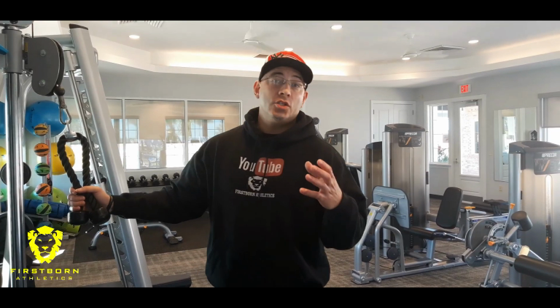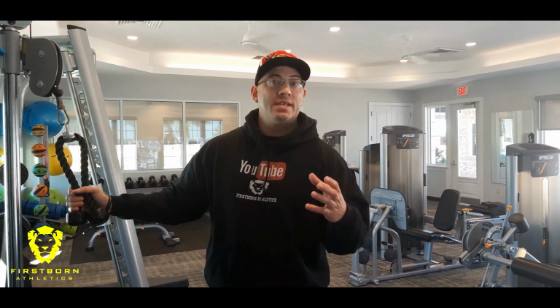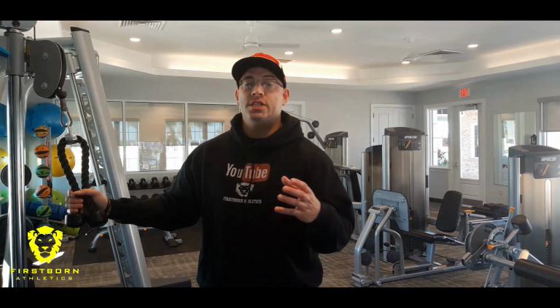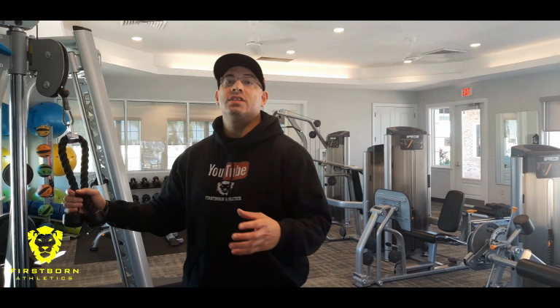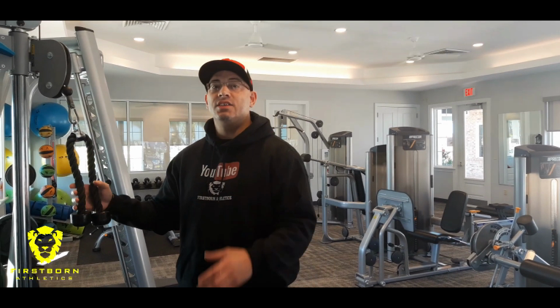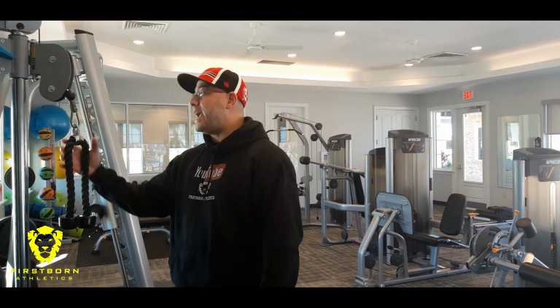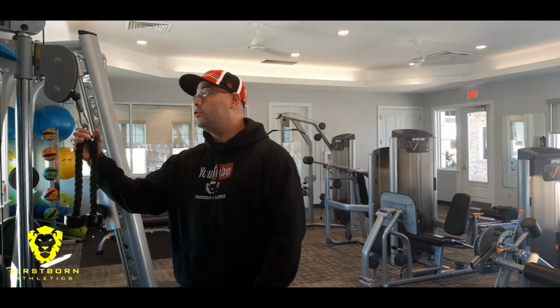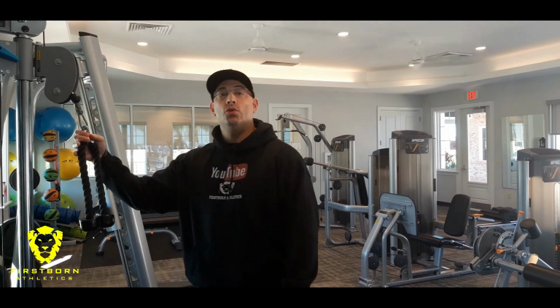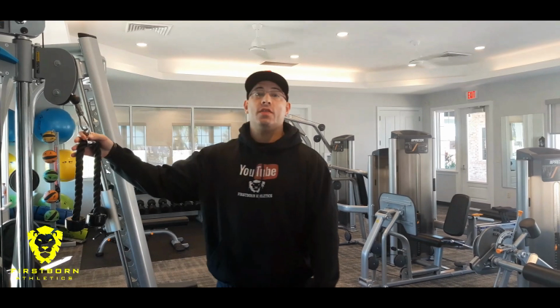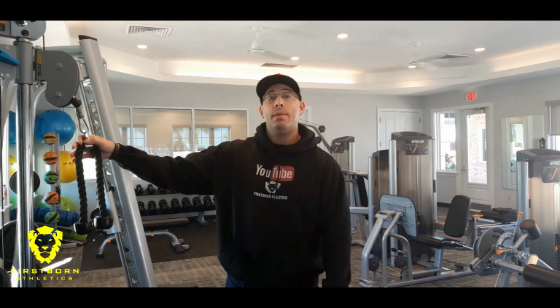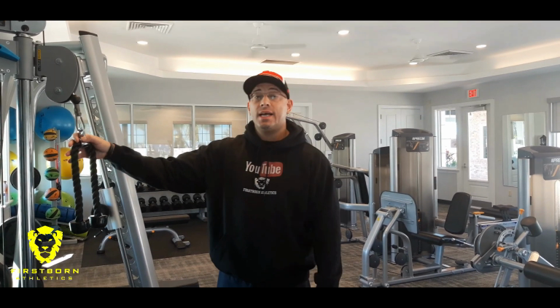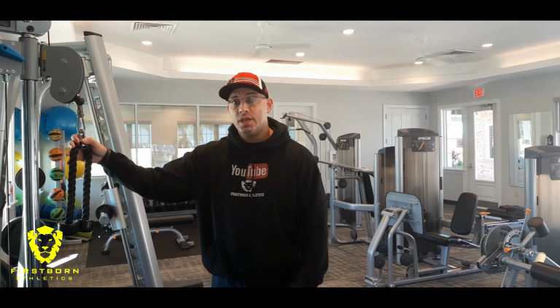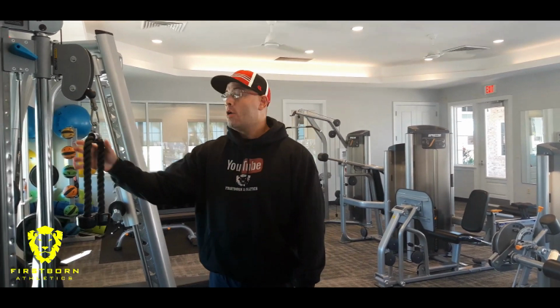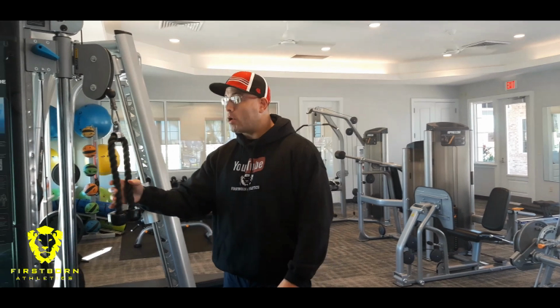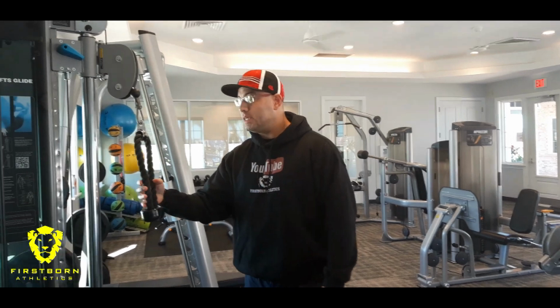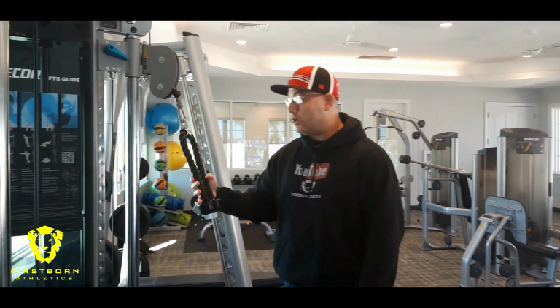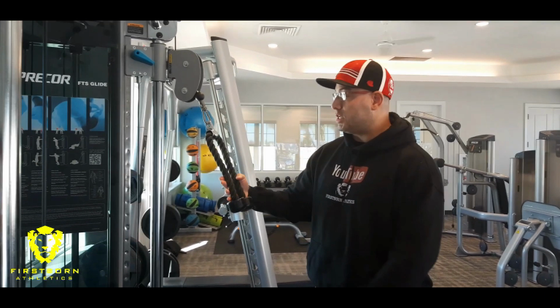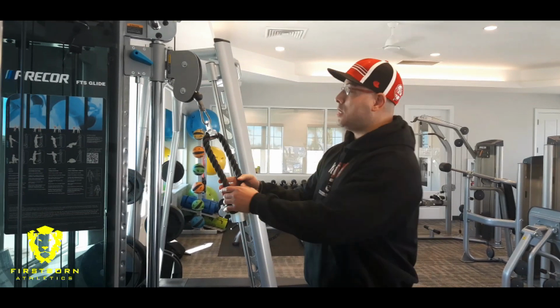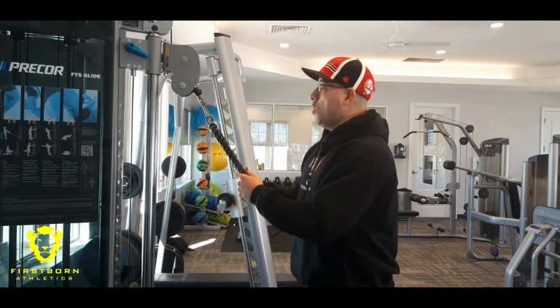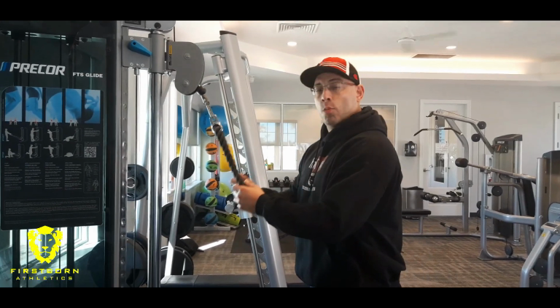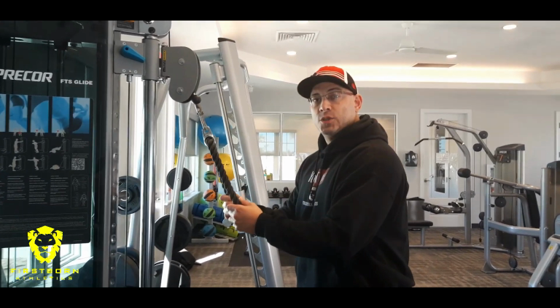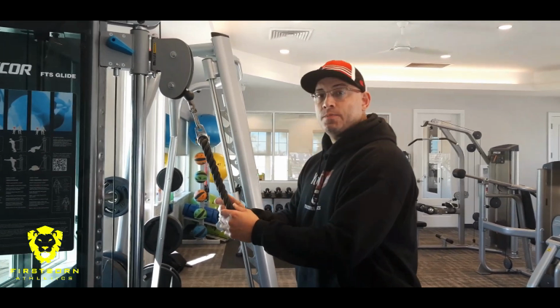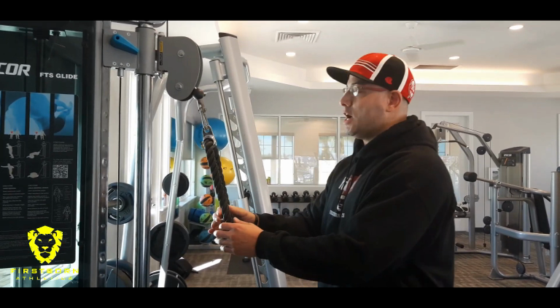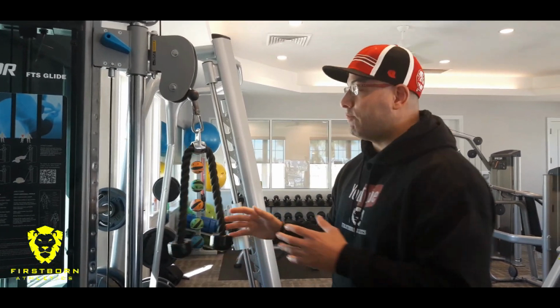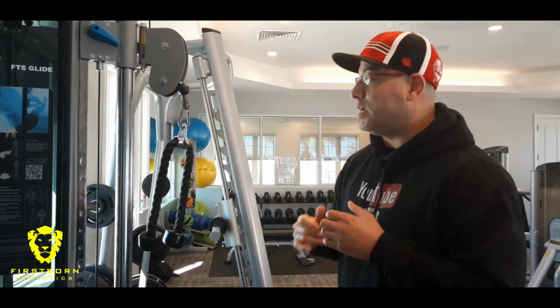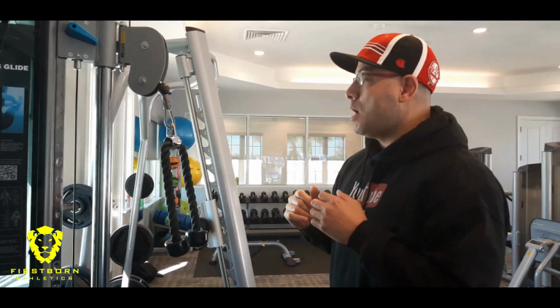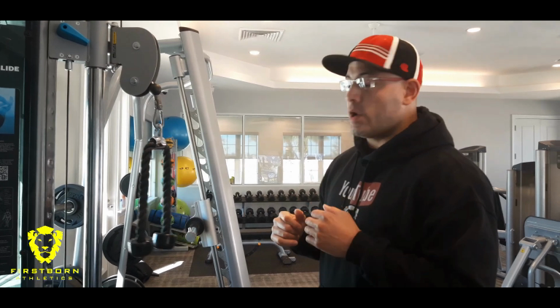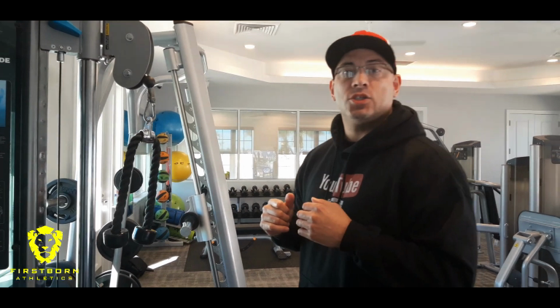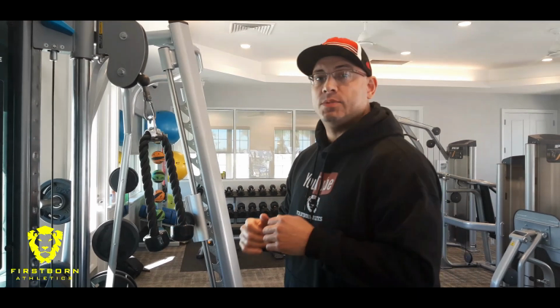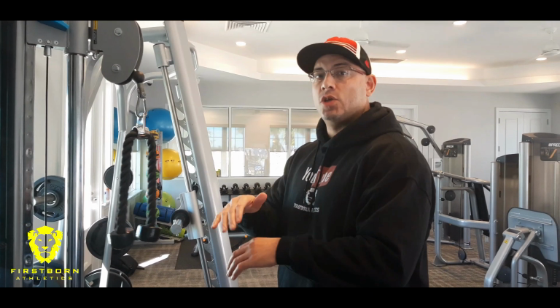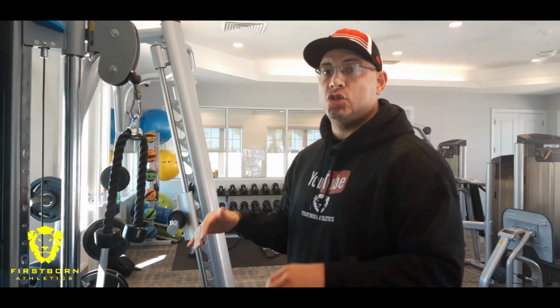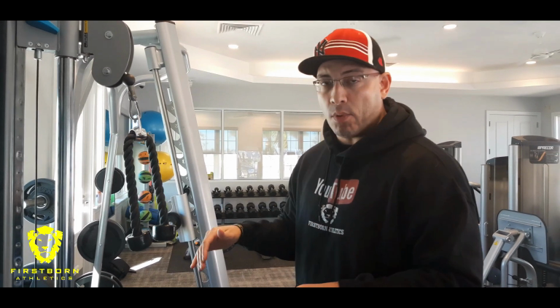On the tricep pushdown, there's a lot of different handles you can use on the cable attachment. Me personally, I love using the rope attachment. I definitely feel it more in my triceps than when I use a straight bar.